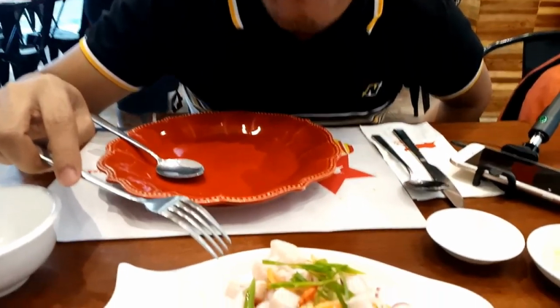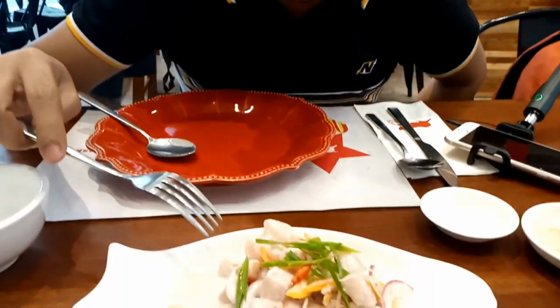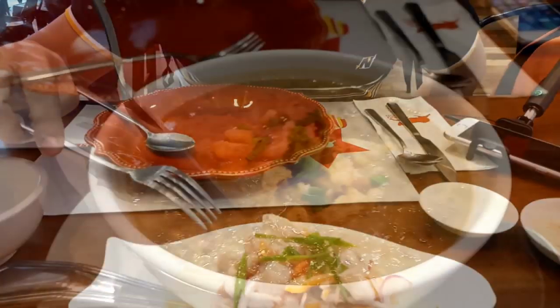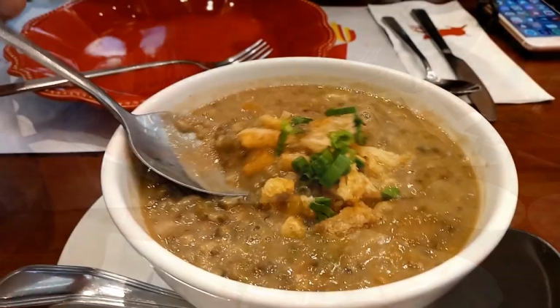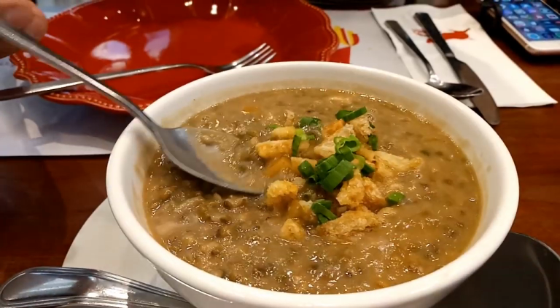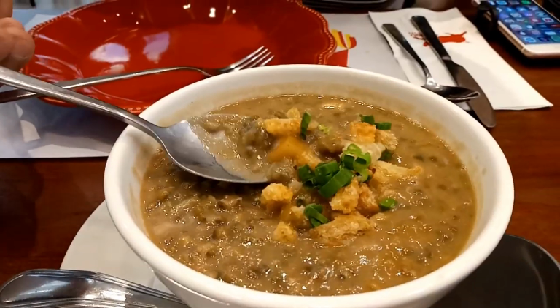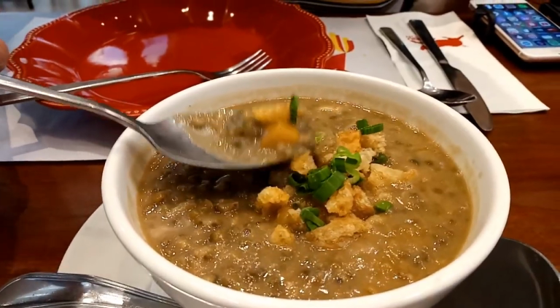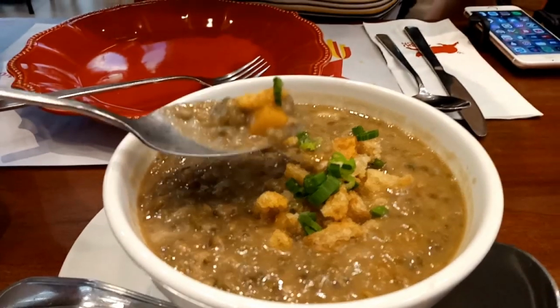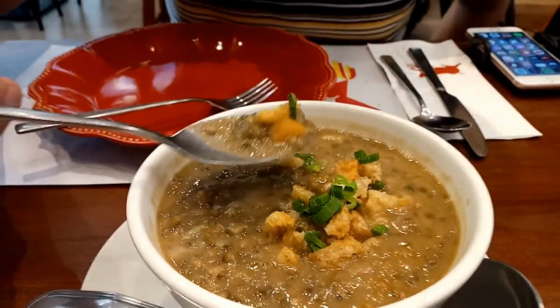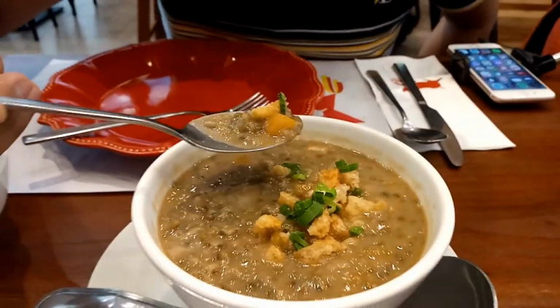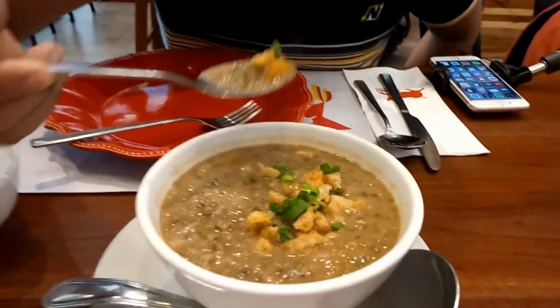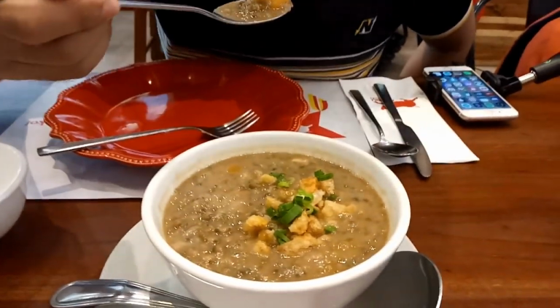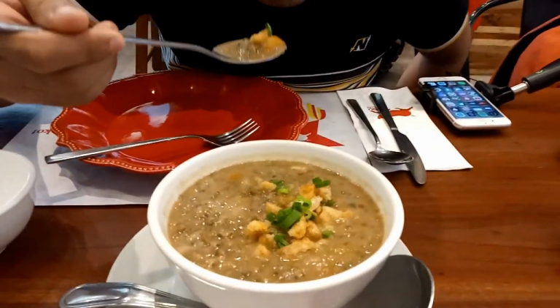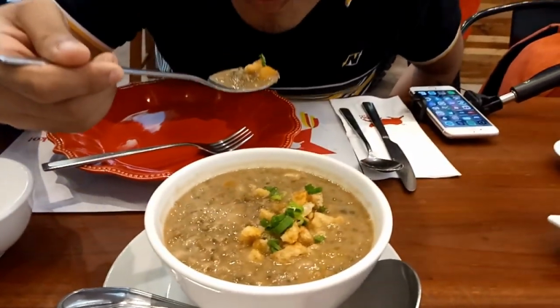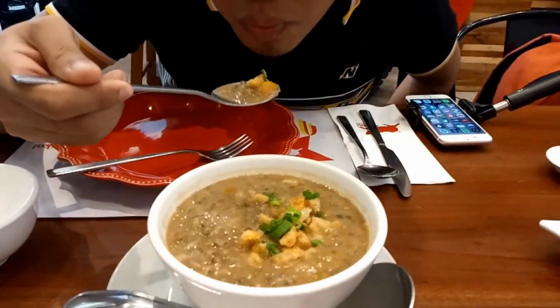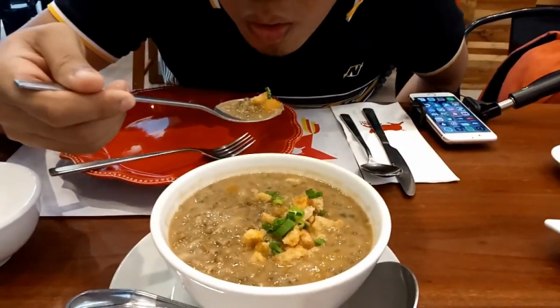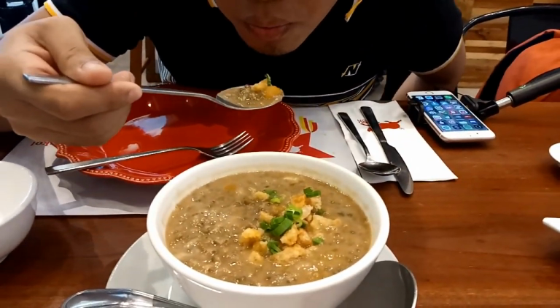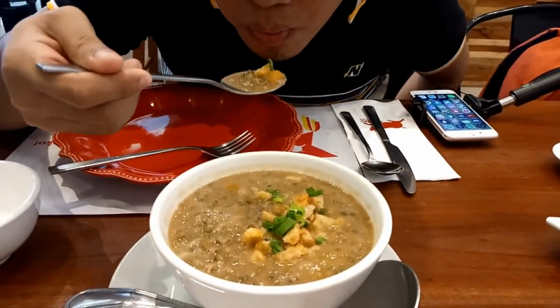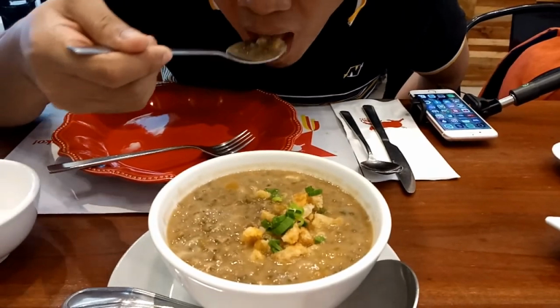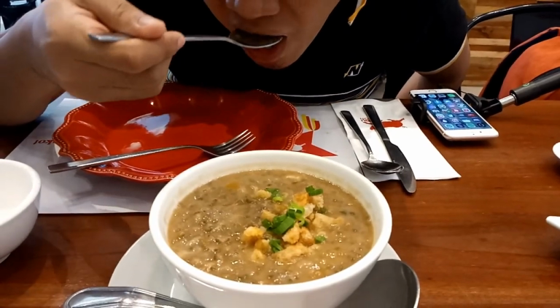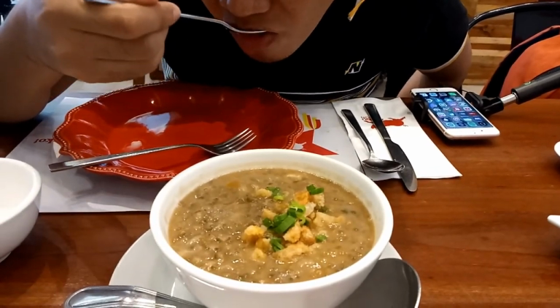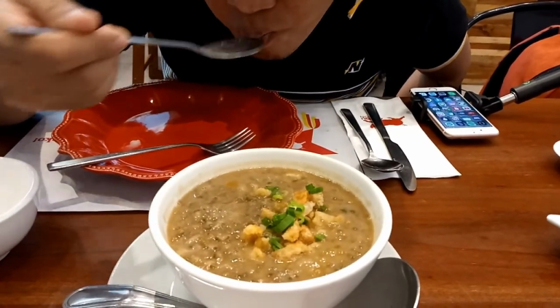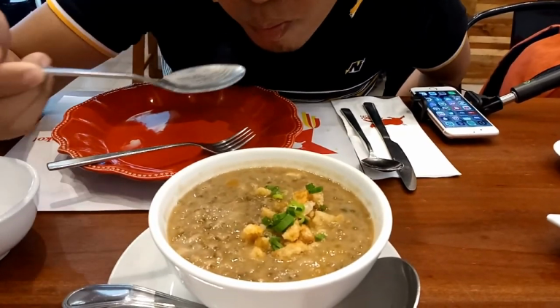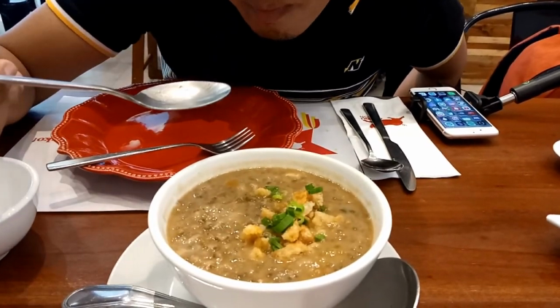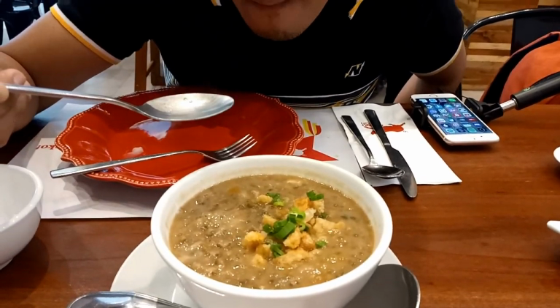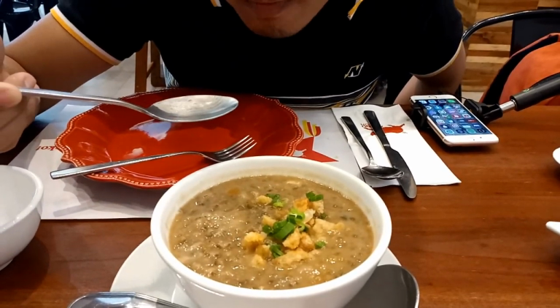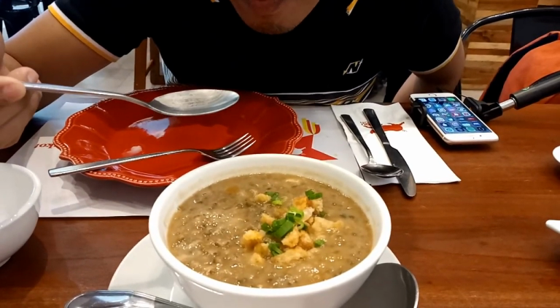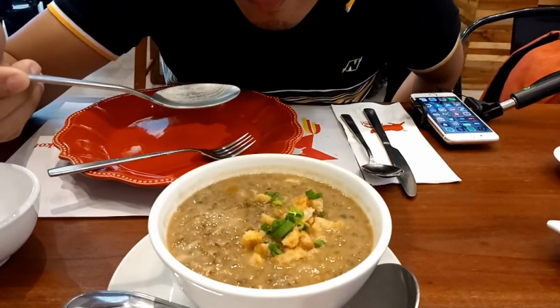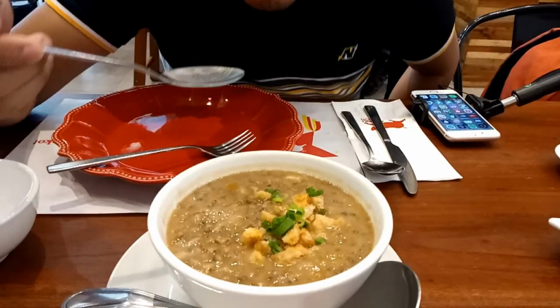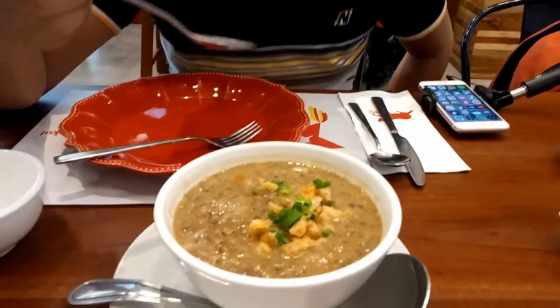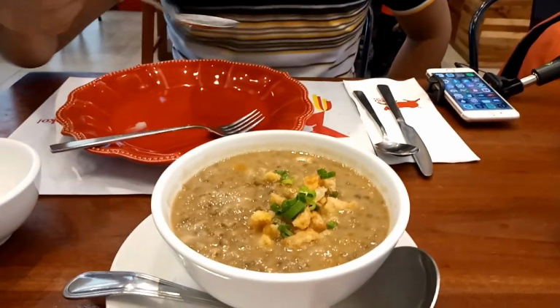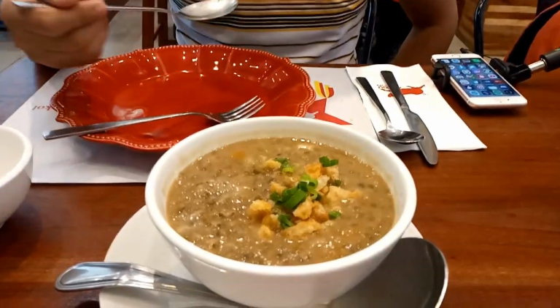We also had their monggo or the monggo bean soup. Wow, this is just so delicious. We simply can't get enough of this. You can really tell that they have studied how to create the best monggo in town and this is a winner.